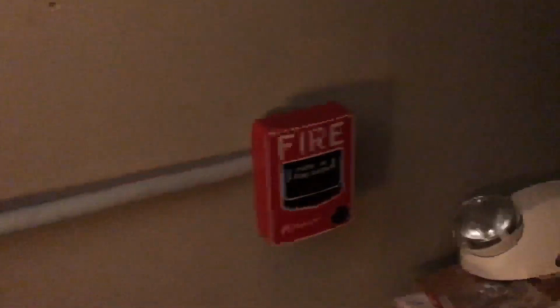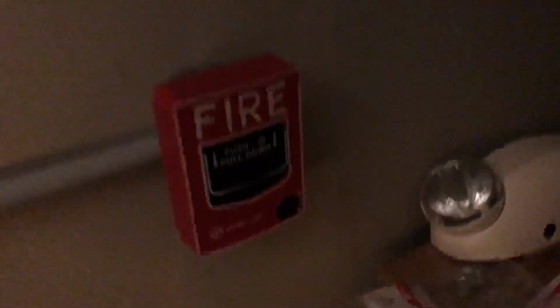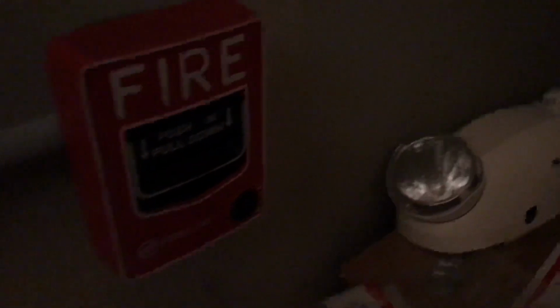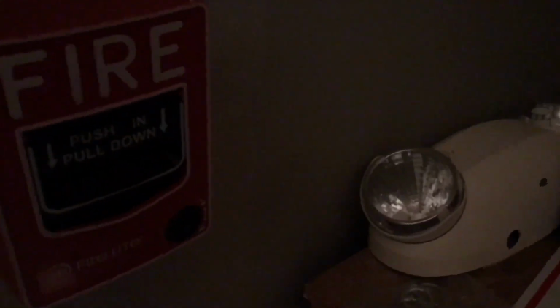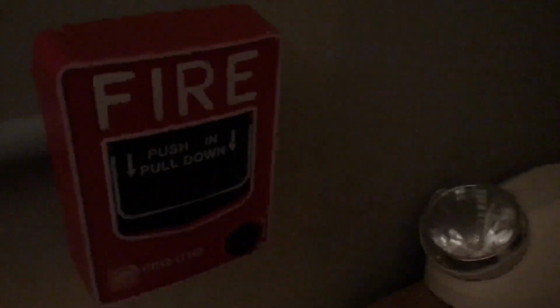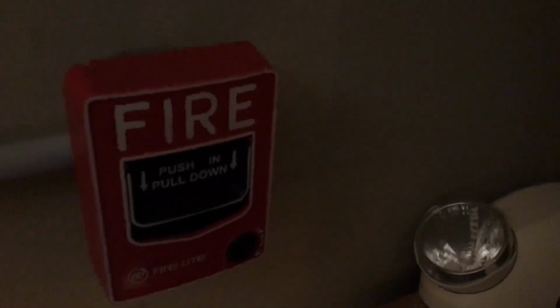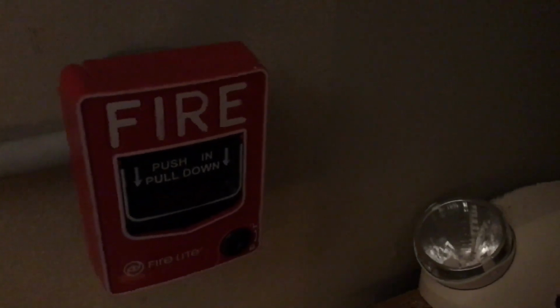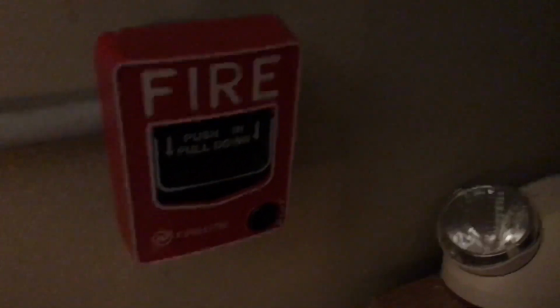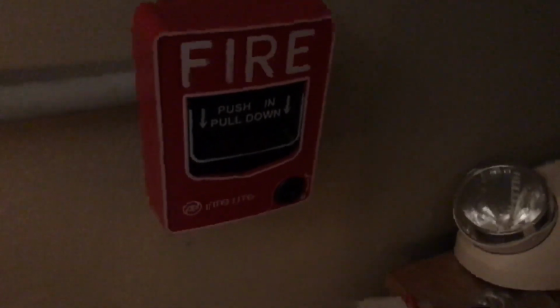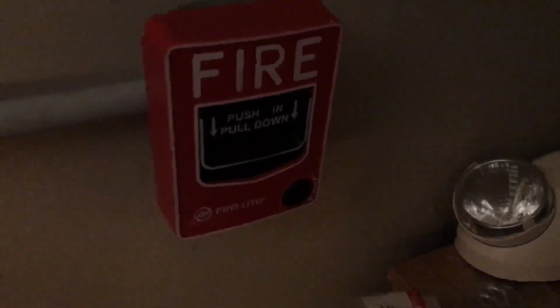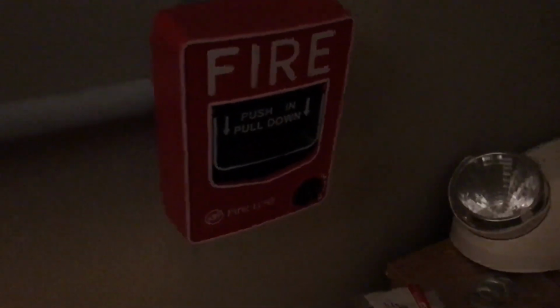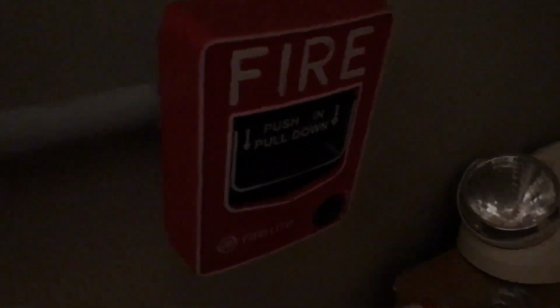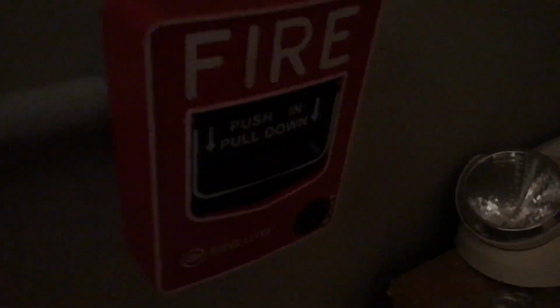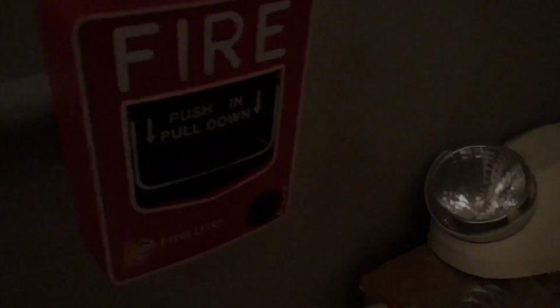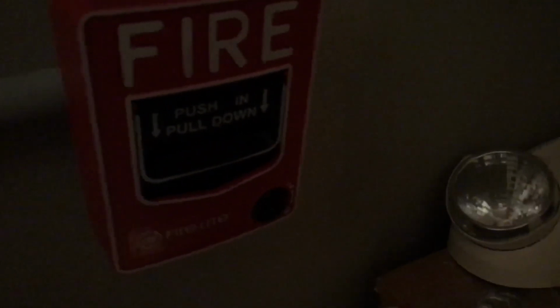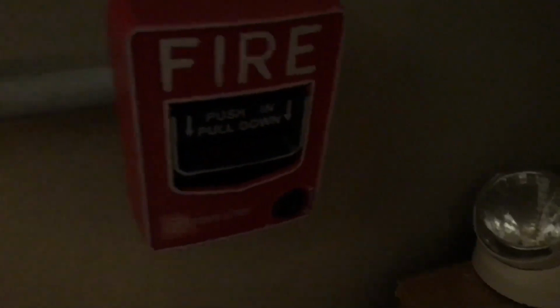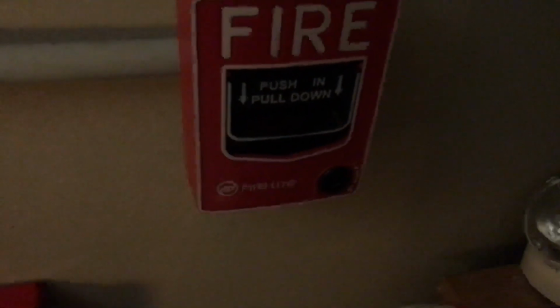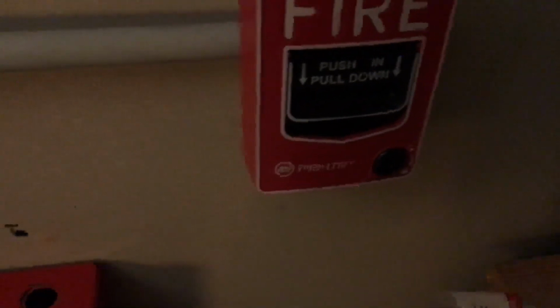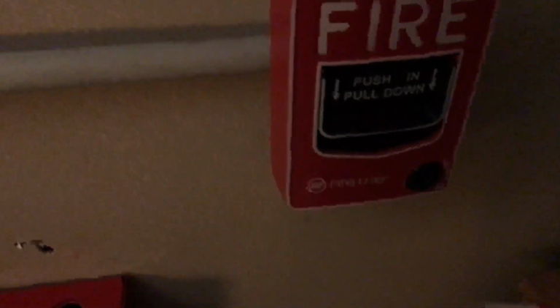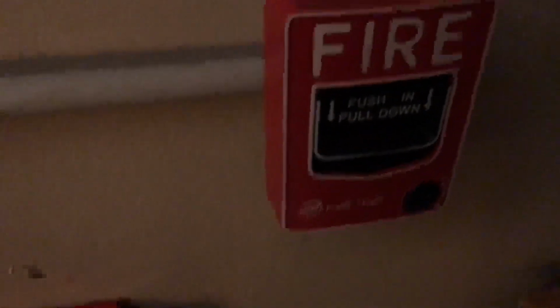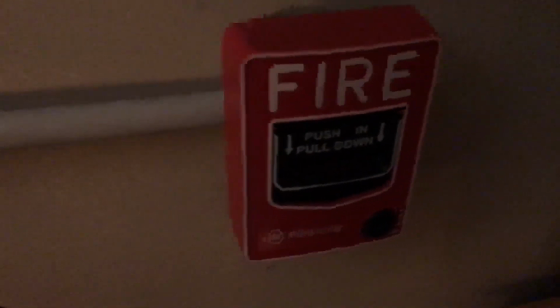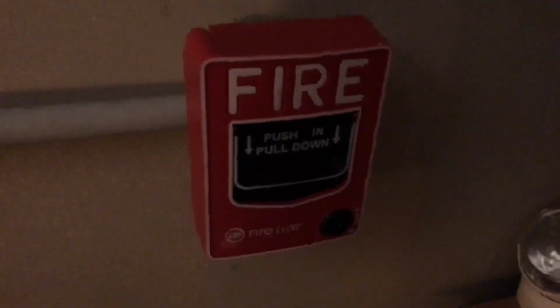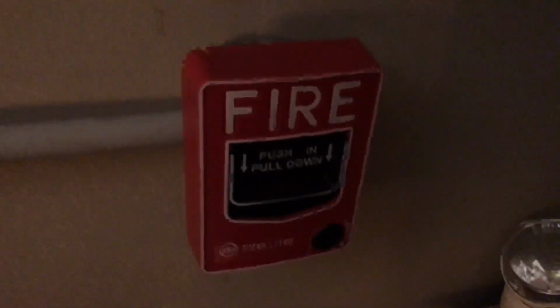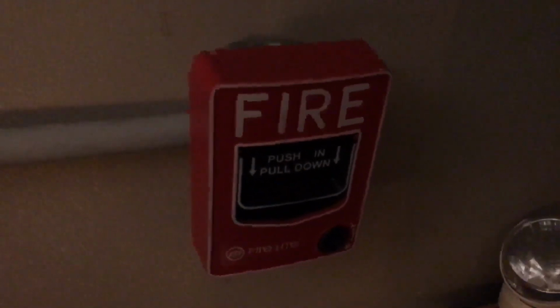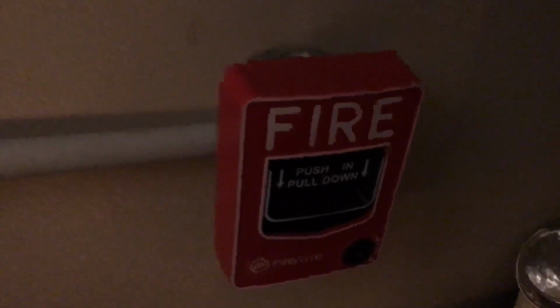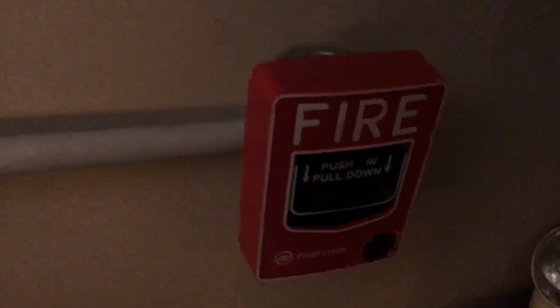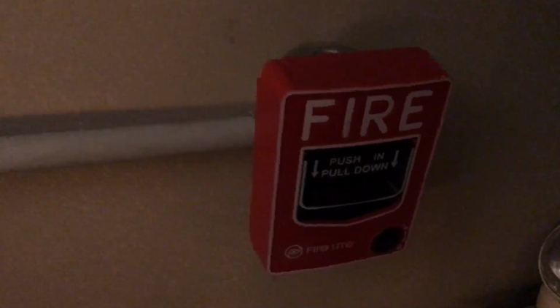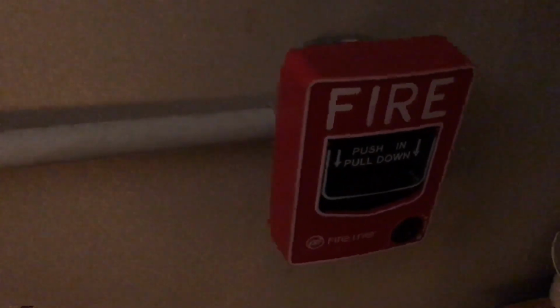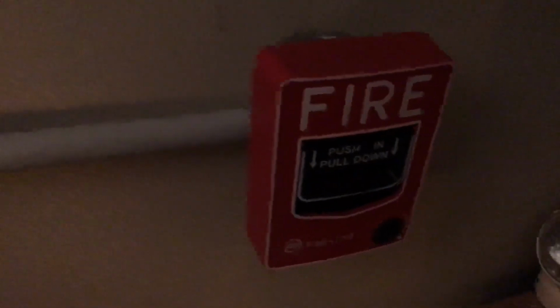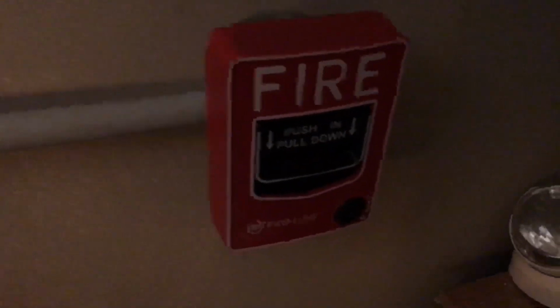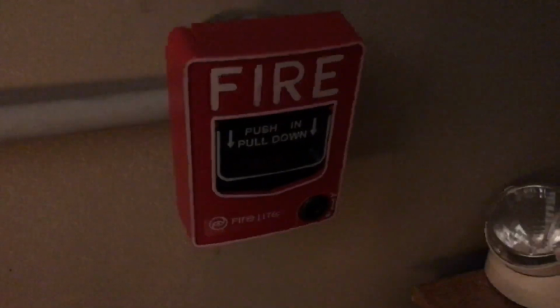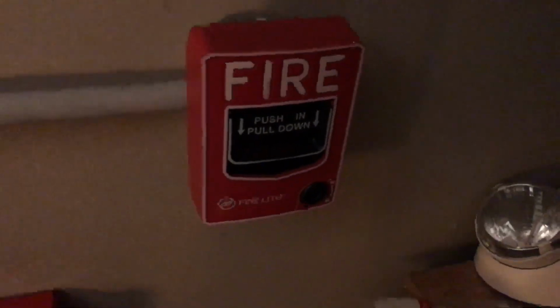Over here we have the Firelight BG12. This is the first generation model. You guys have seen this in System Test 2. It is back up again and we will be pulling this pull station today.